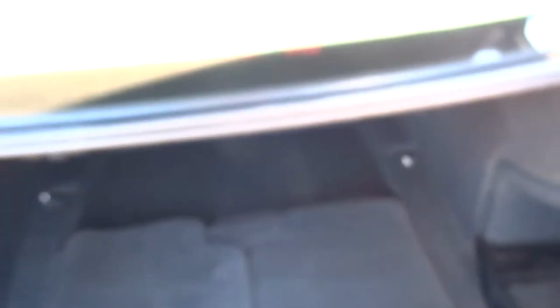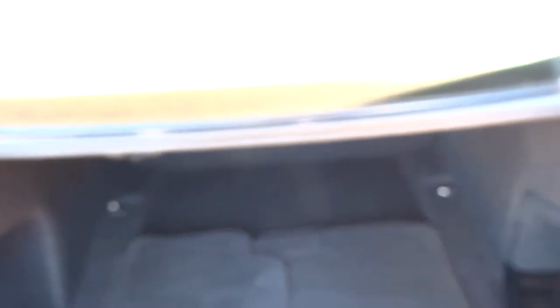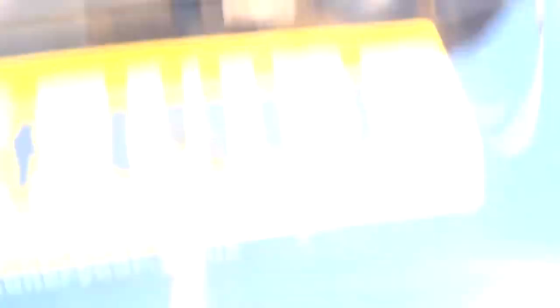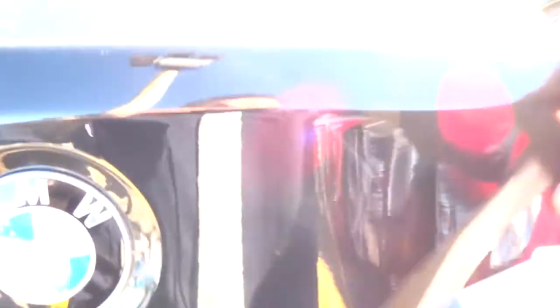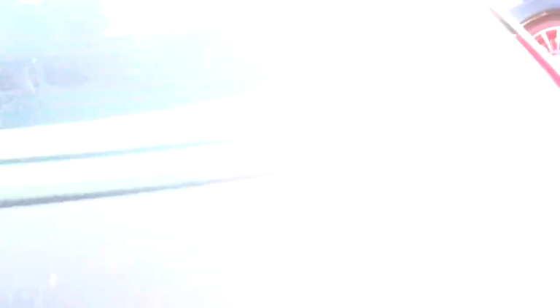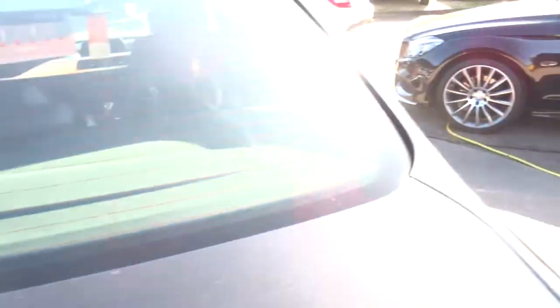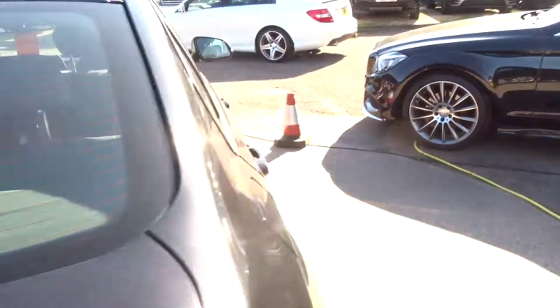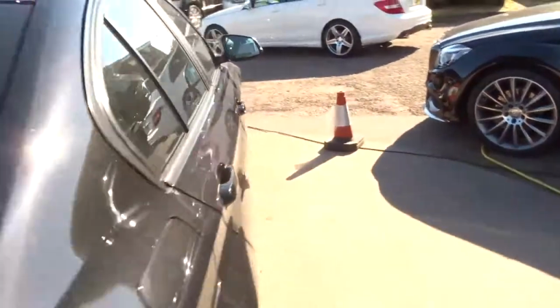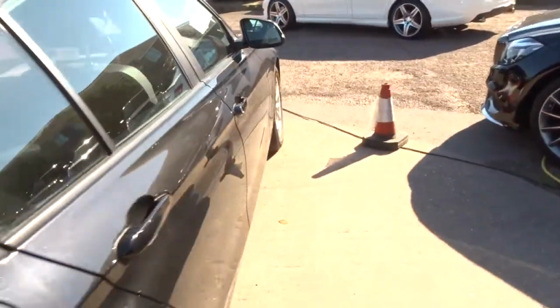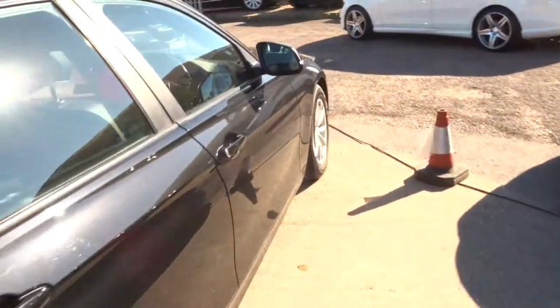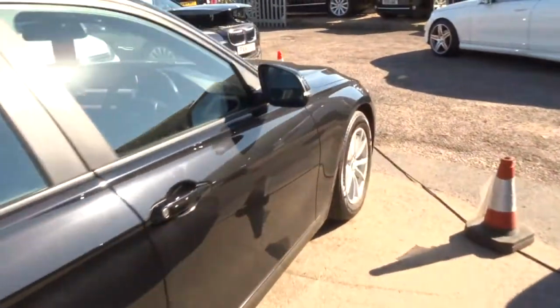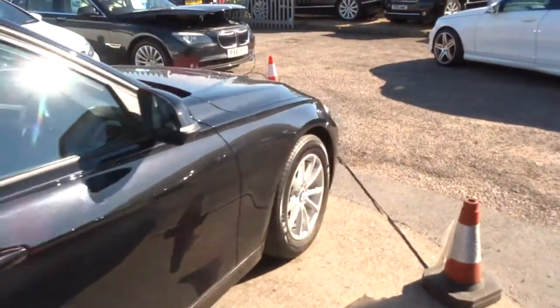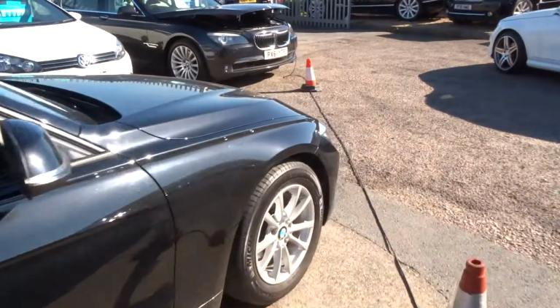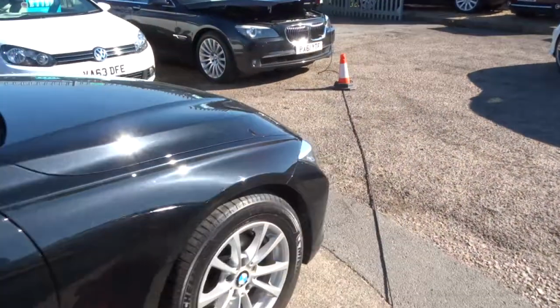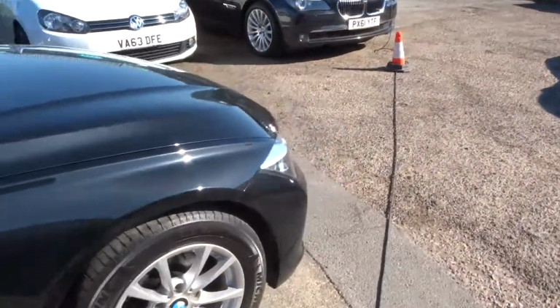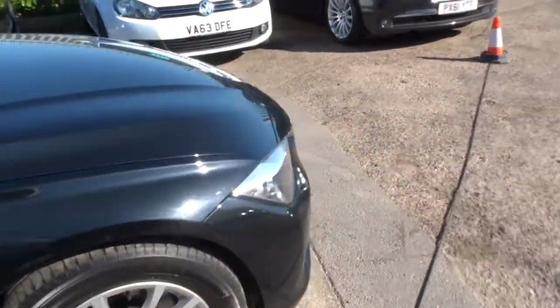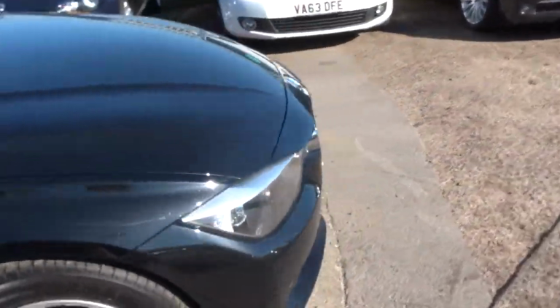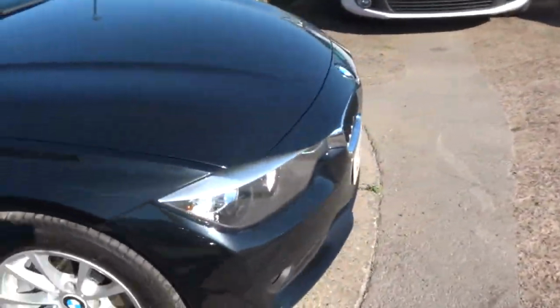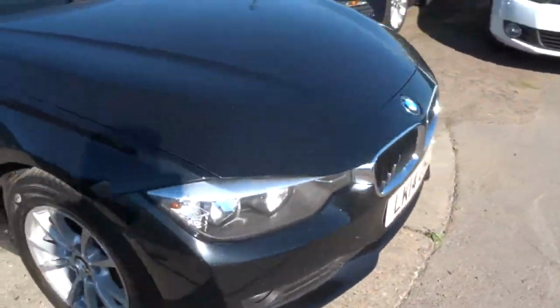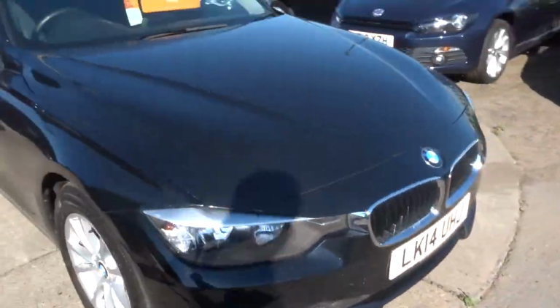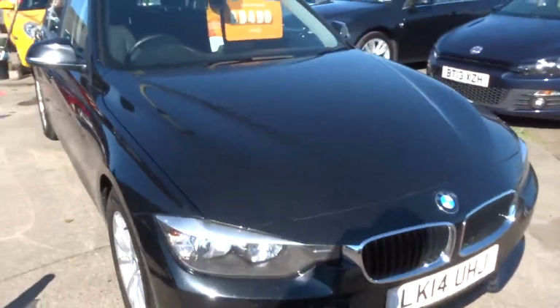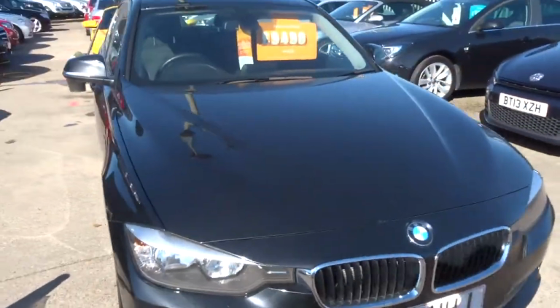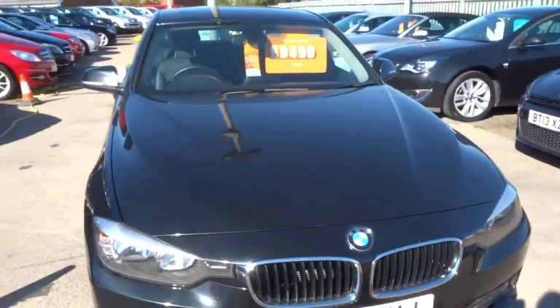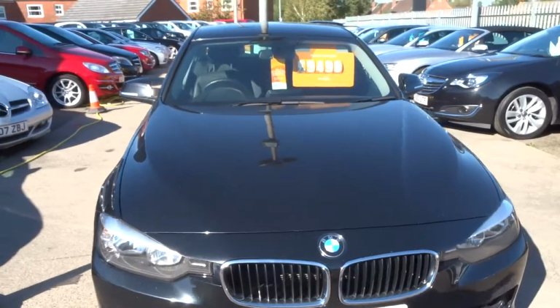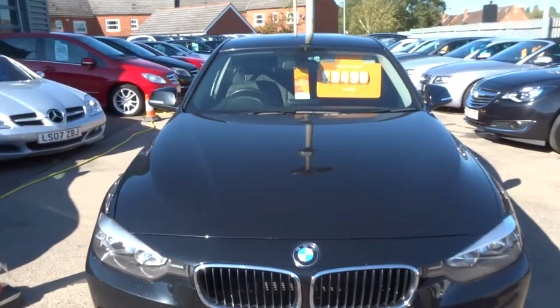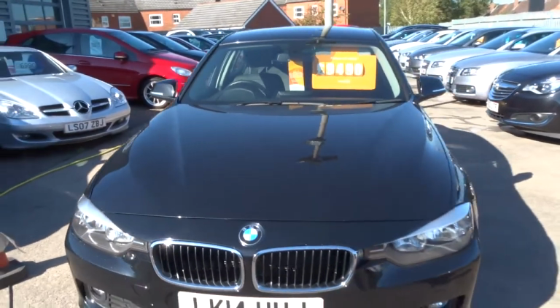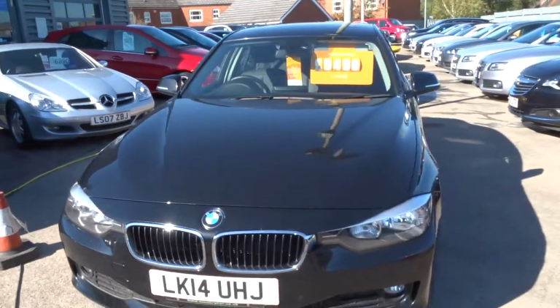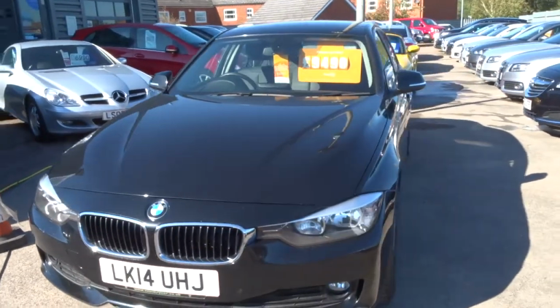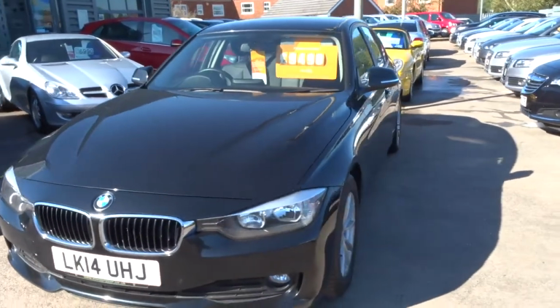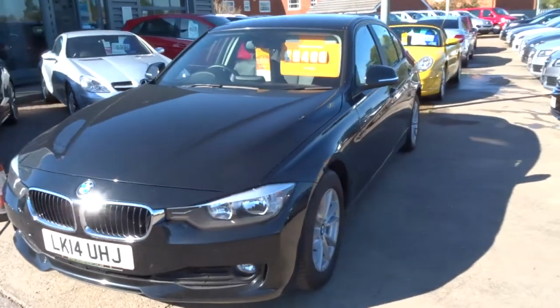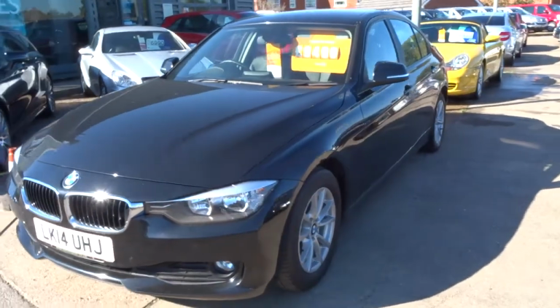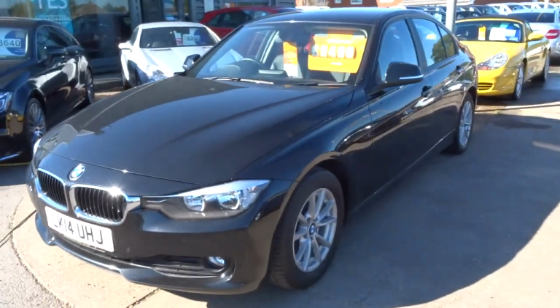For finance we've got very competitive rates — give us a call for a quote. If you'd like a test drive, again give us a call and we can organise that for you. It's £500 to take this car off sale and get it into prep. We've also got part exchange — we can get that organised.